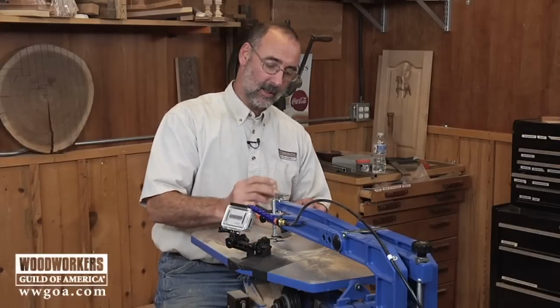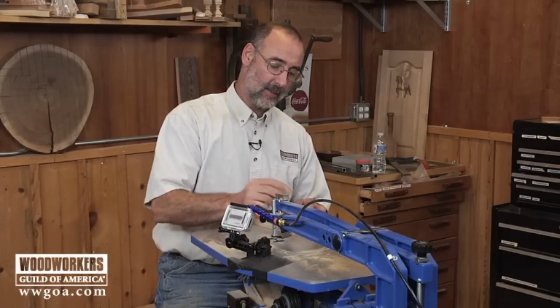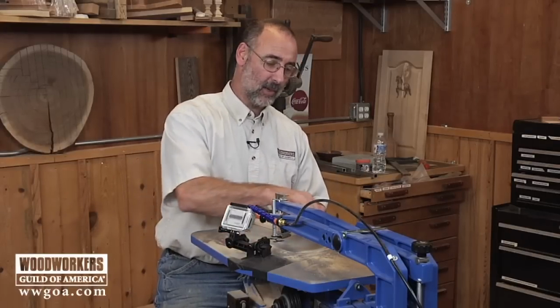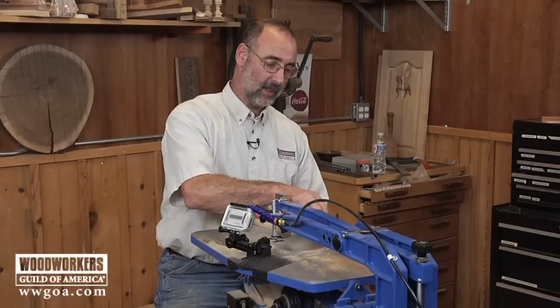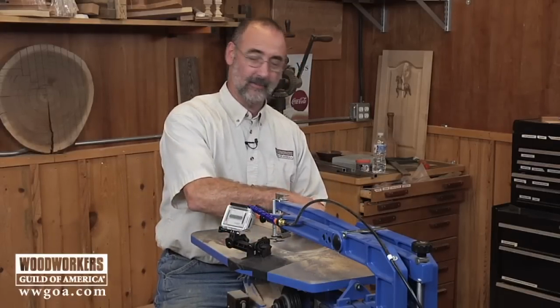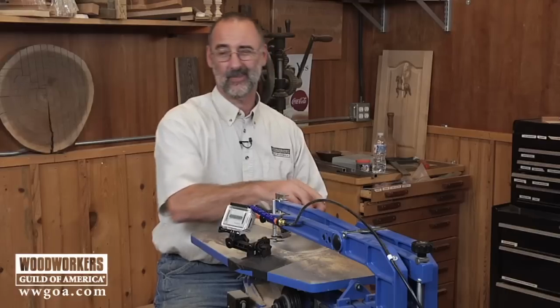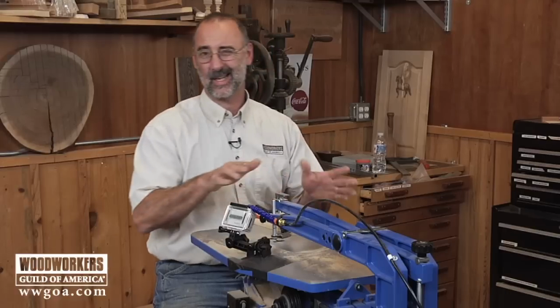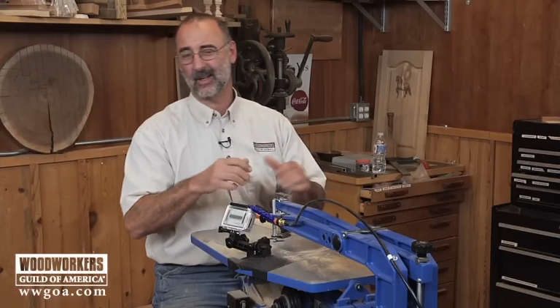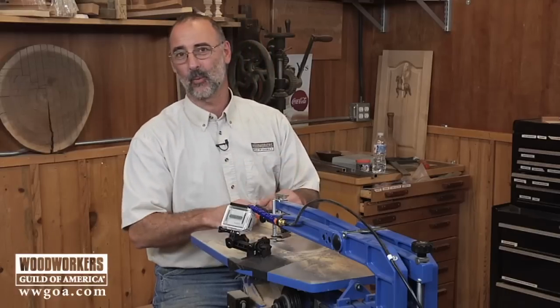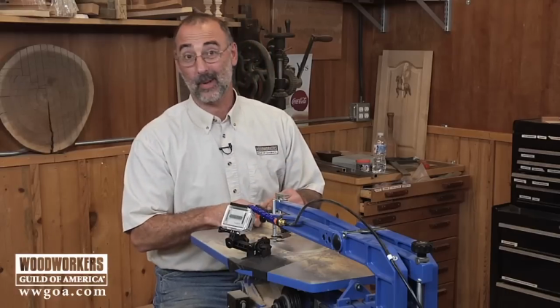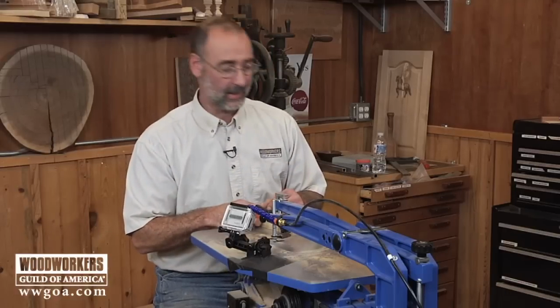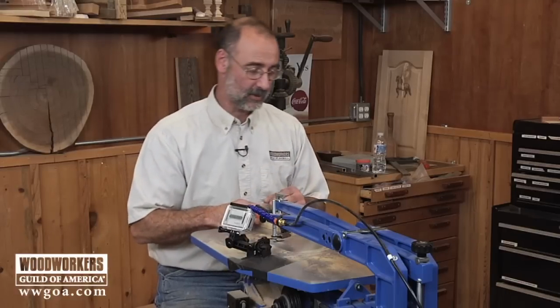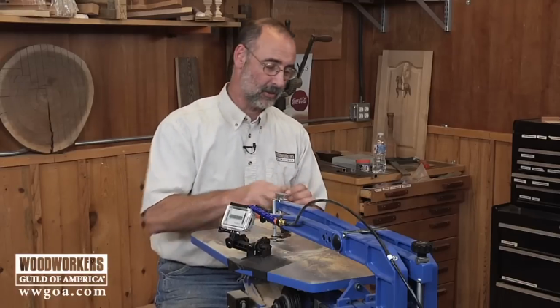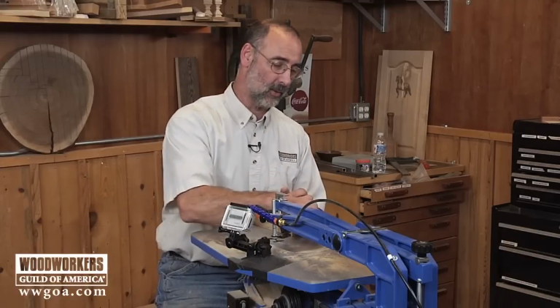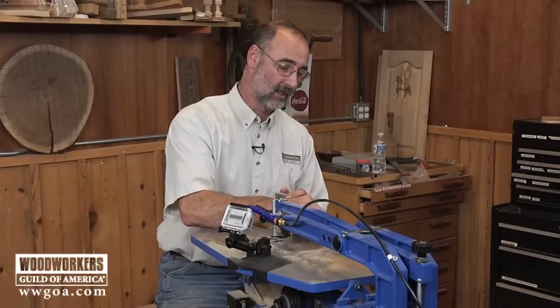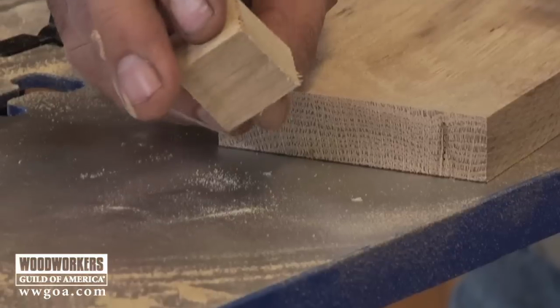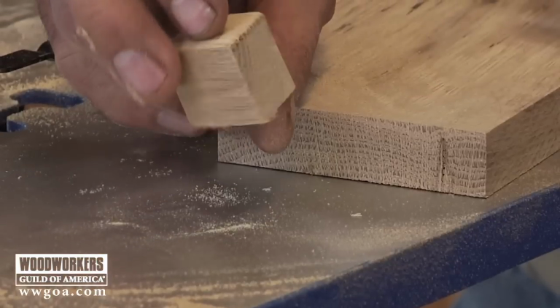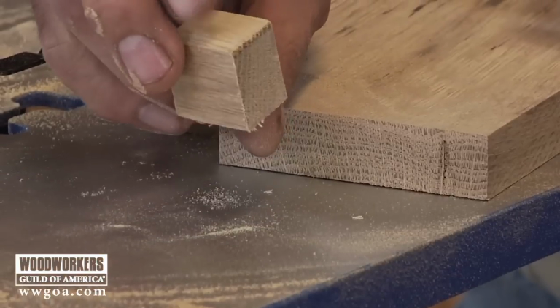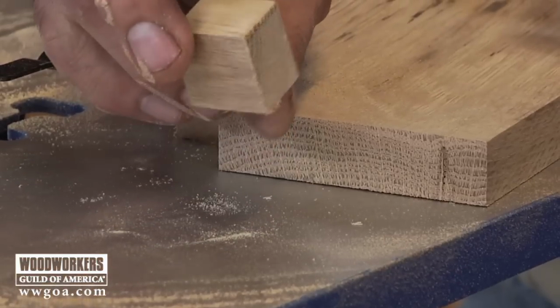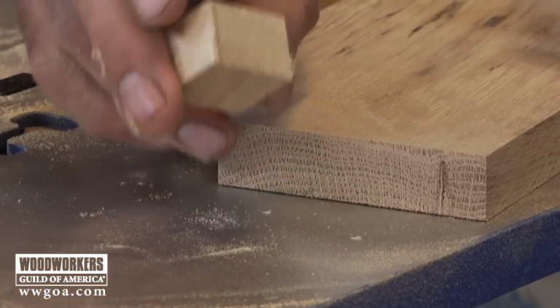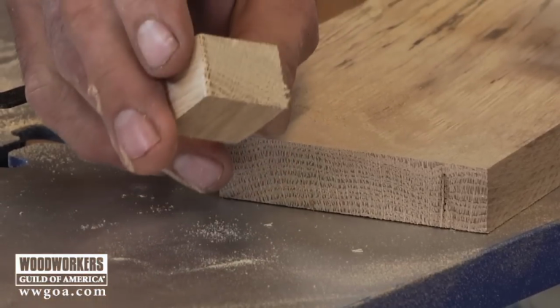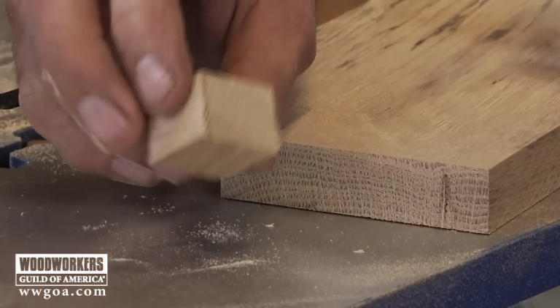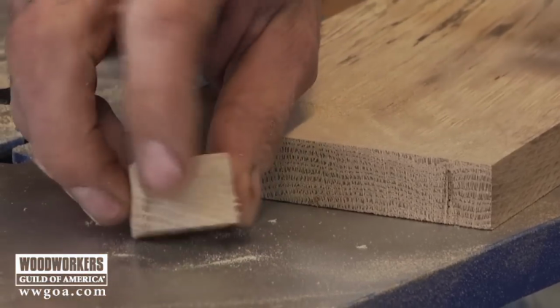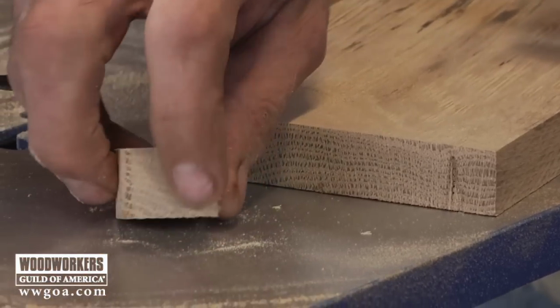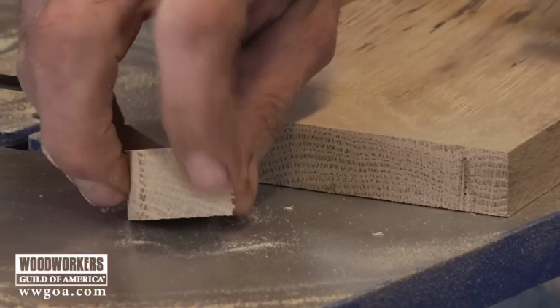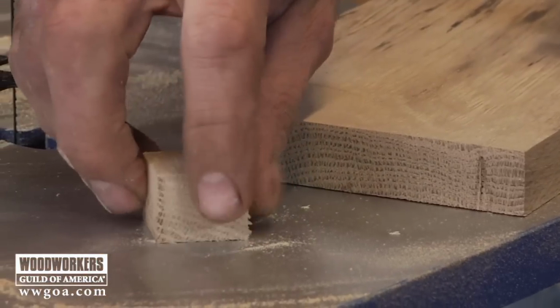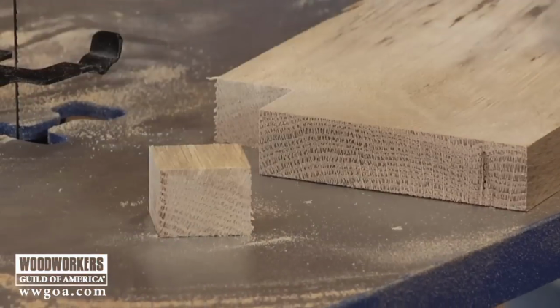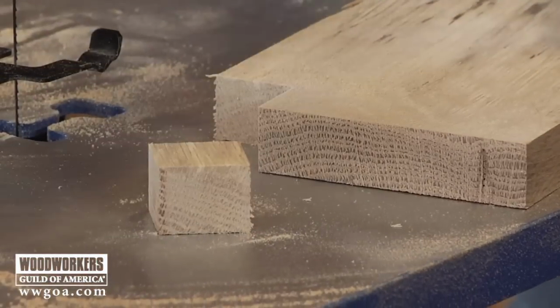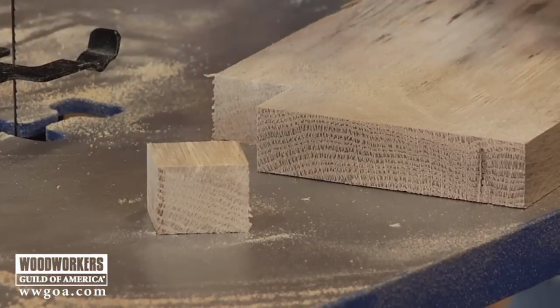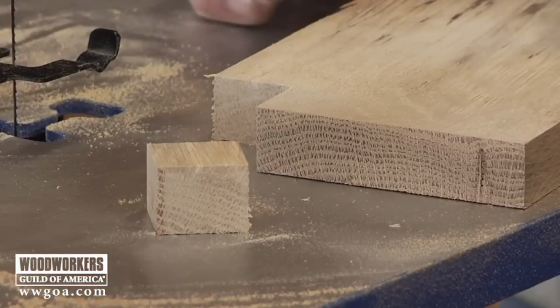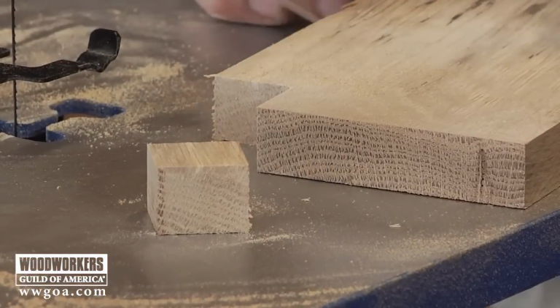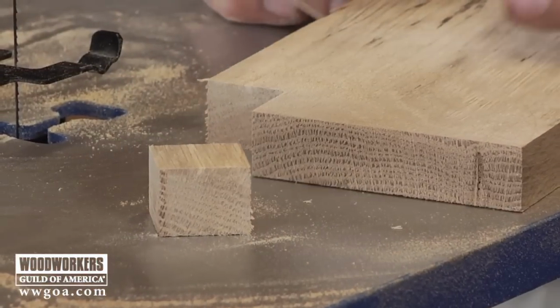The number 12 blade is kind of the ripping blade of the scroll saw world — it's a blade that, as I said earlier, is really designed to do a straight line cut for you.